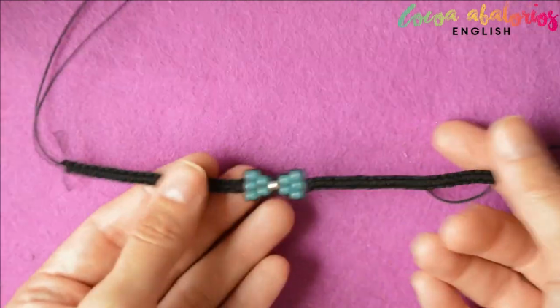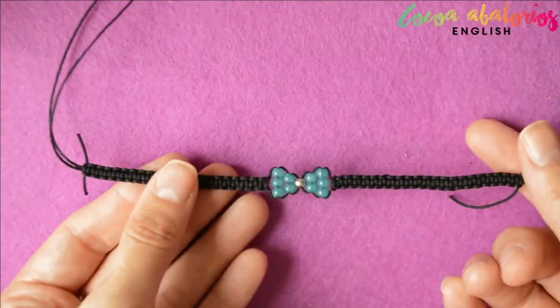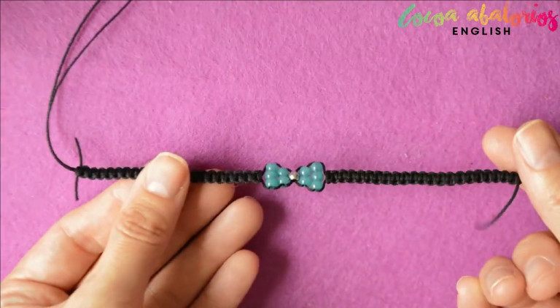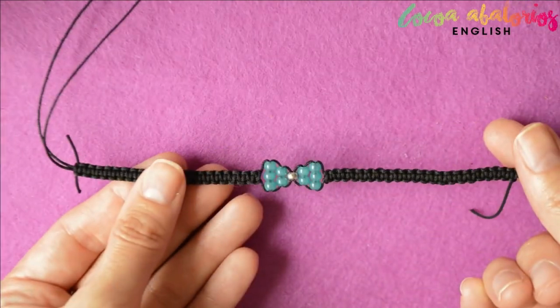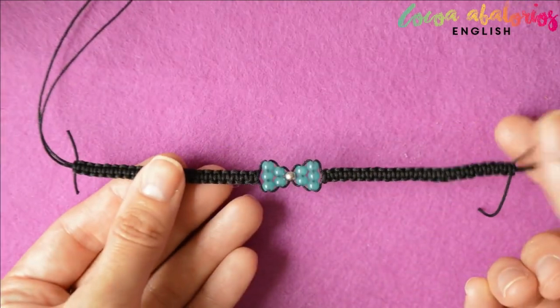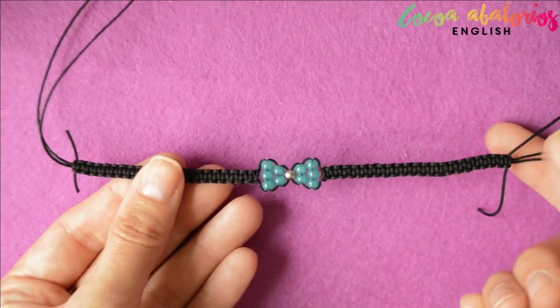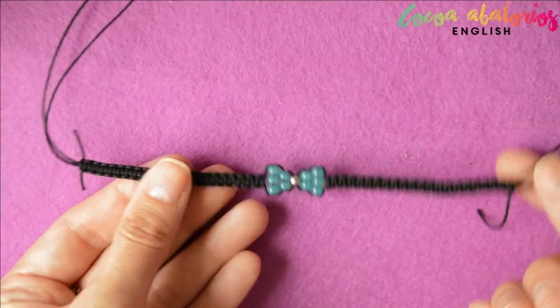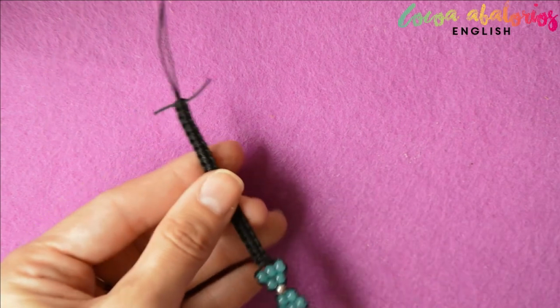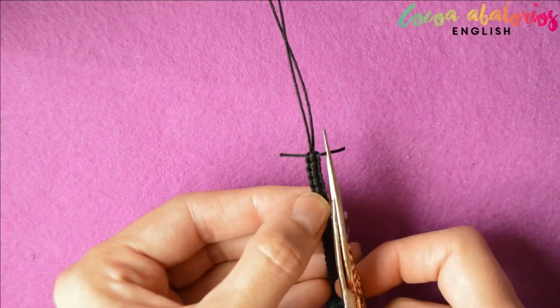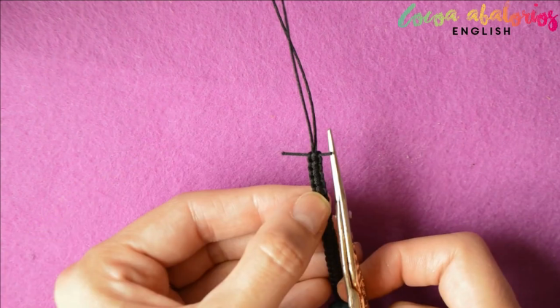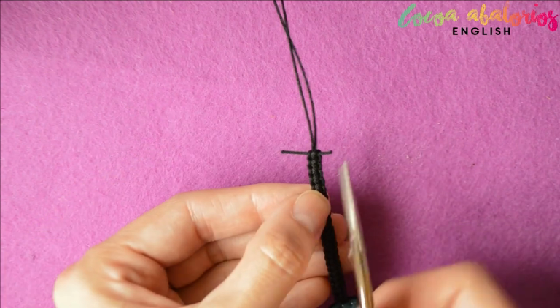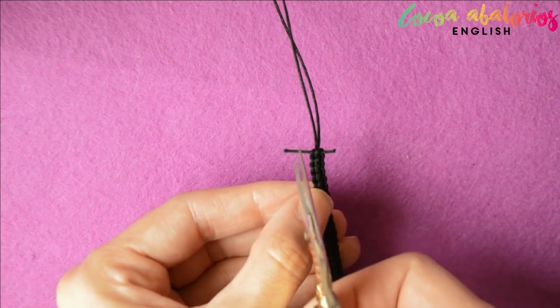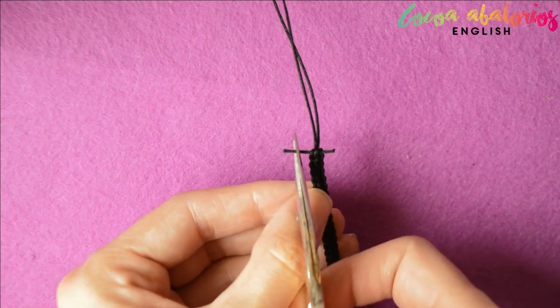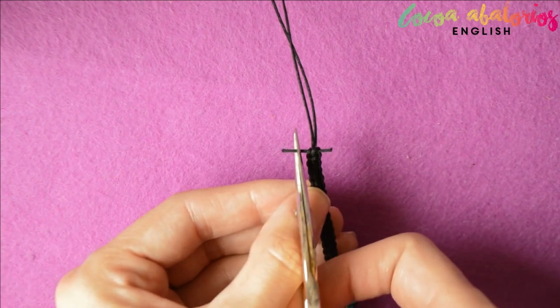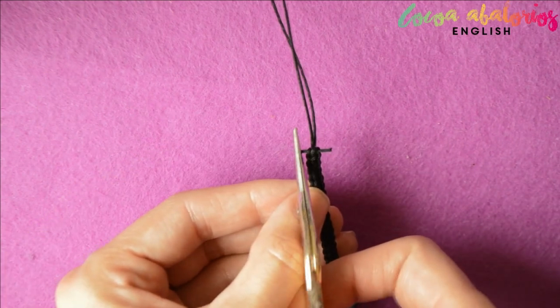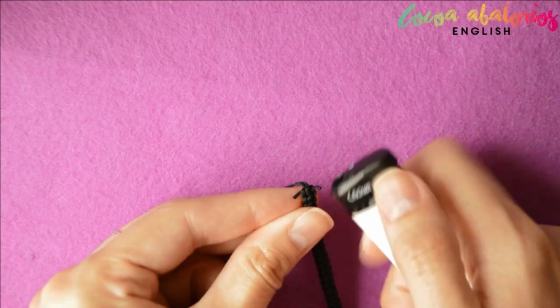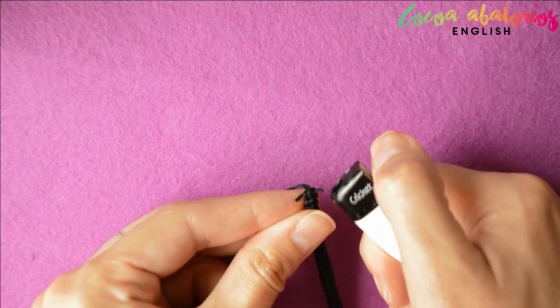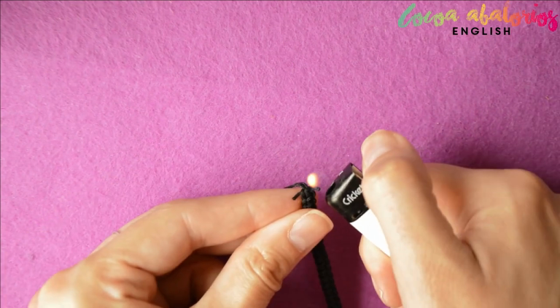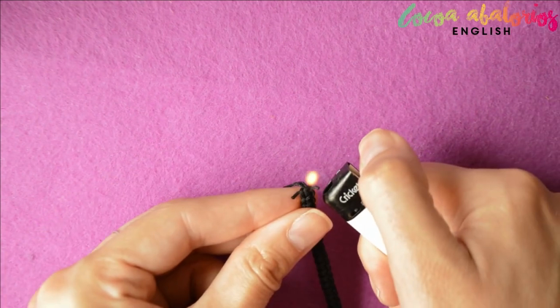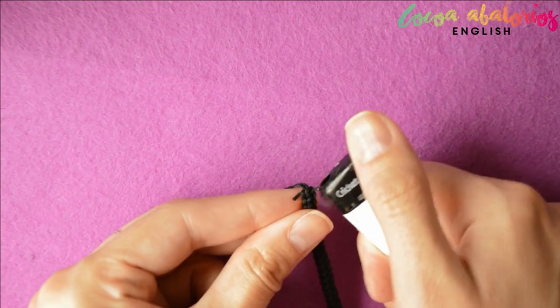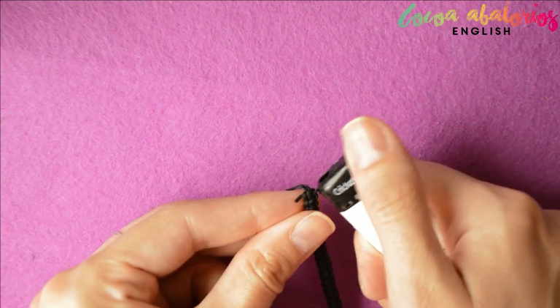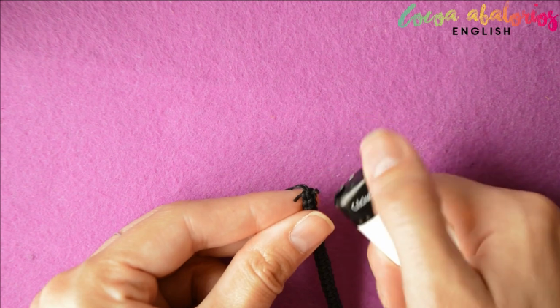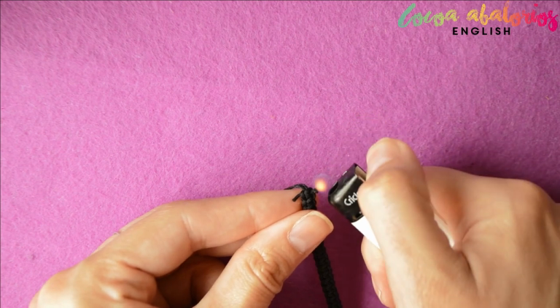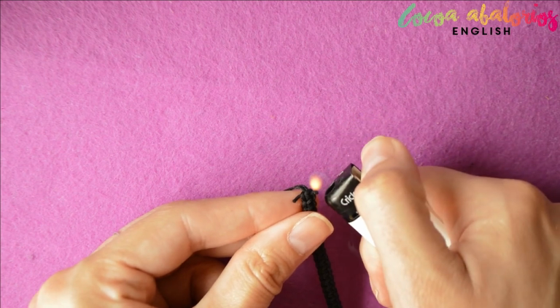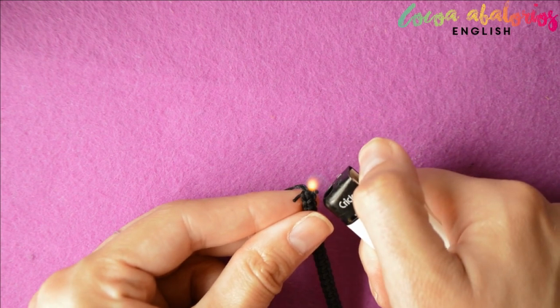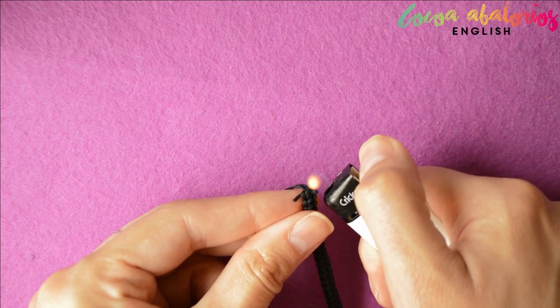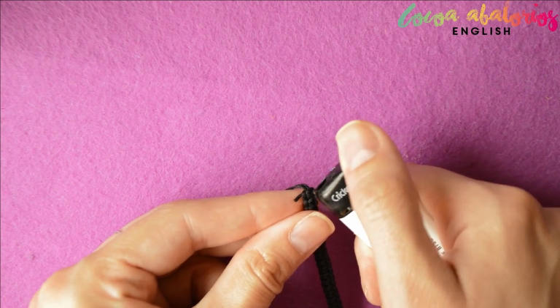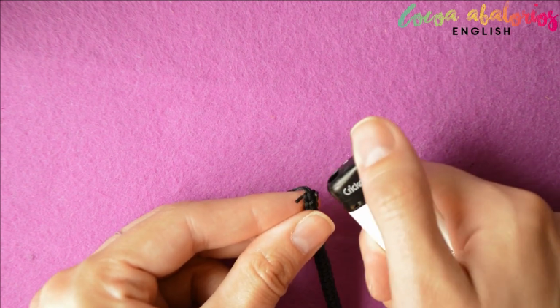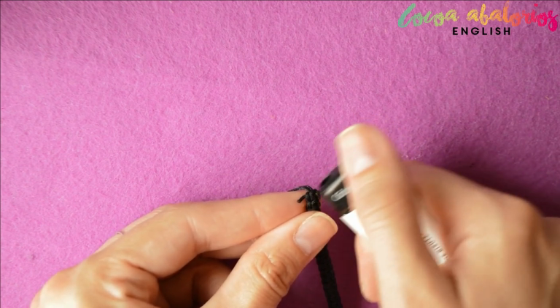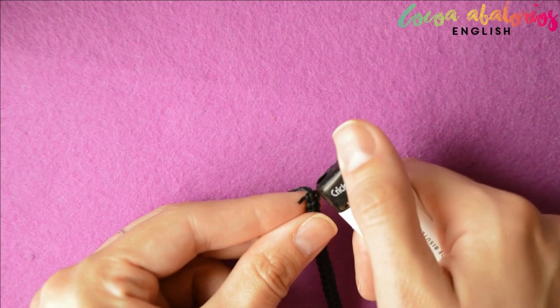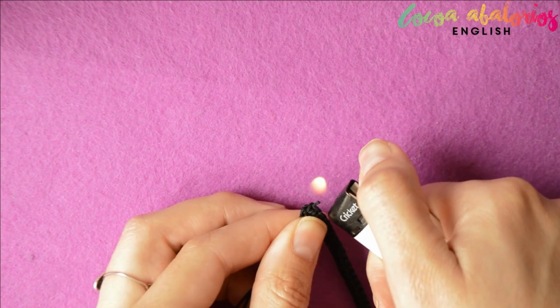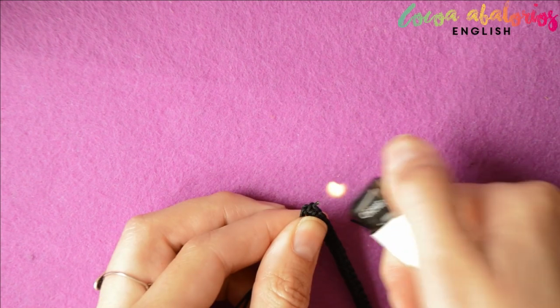When you are done, cut any excessive cord you have left over and burn the tails to melt it so they don't come undone. You can also use super glue to make it stronger.